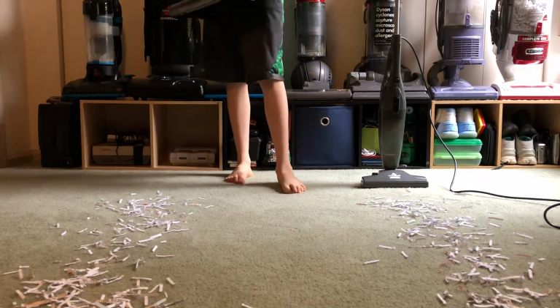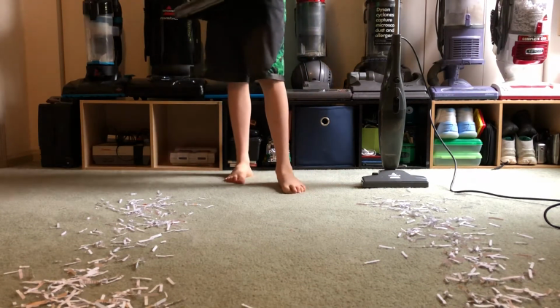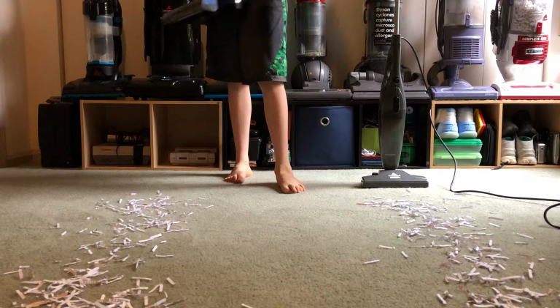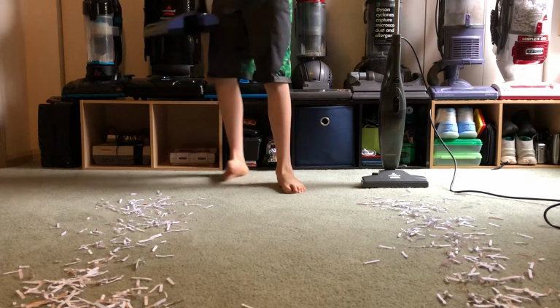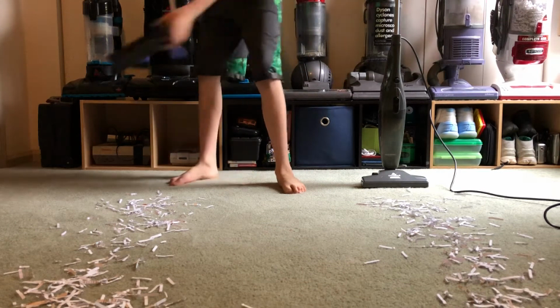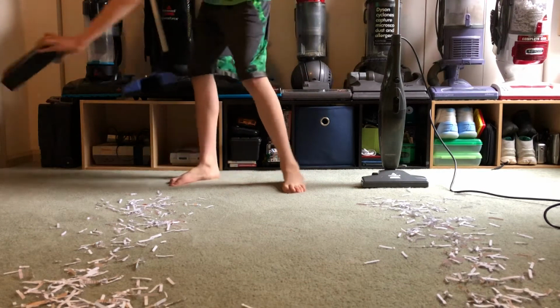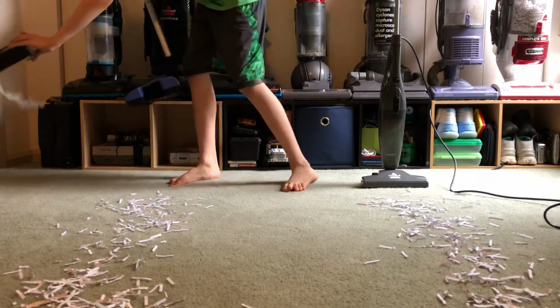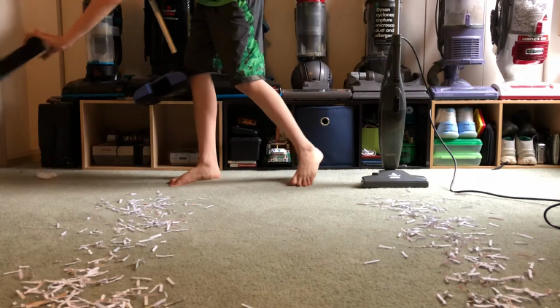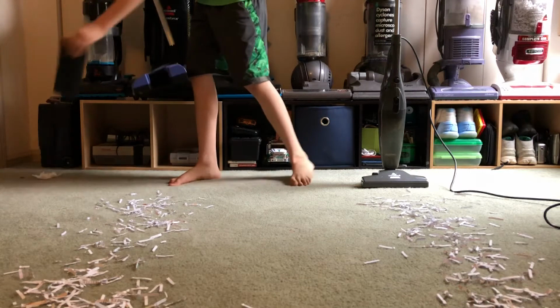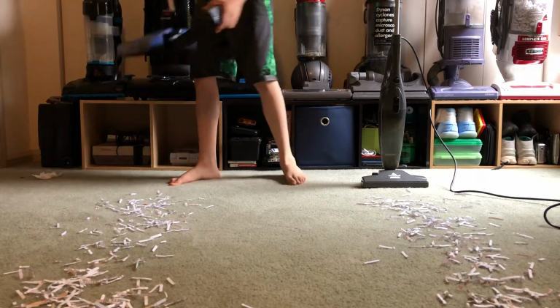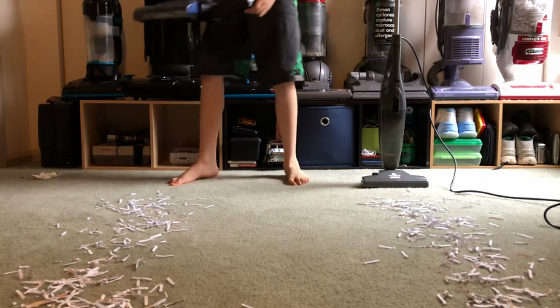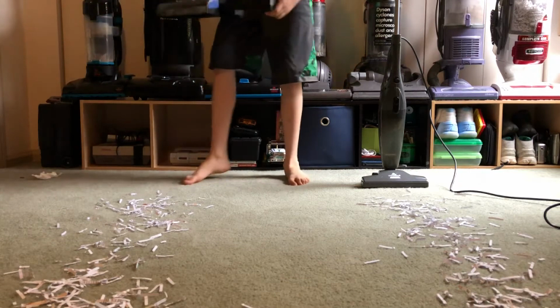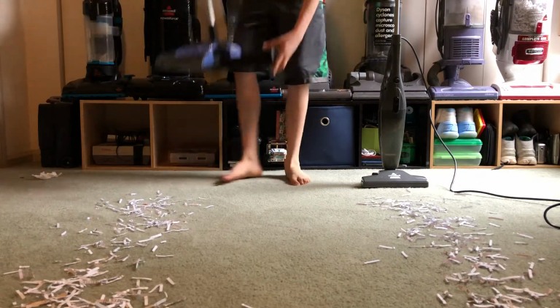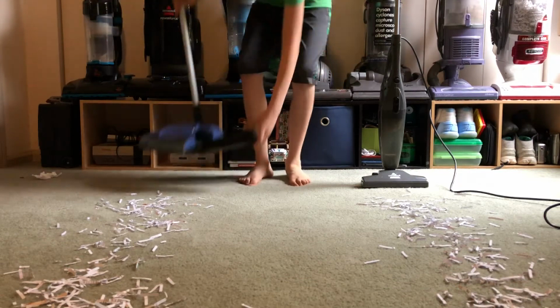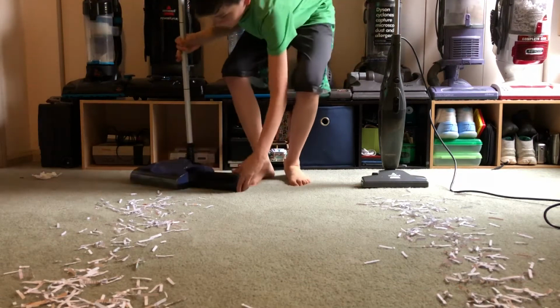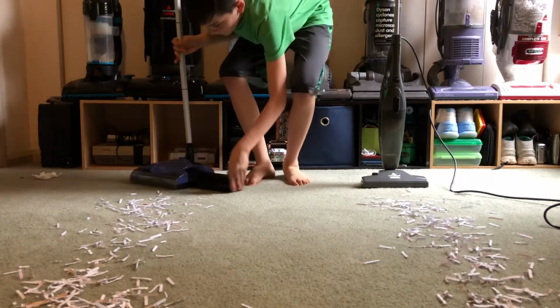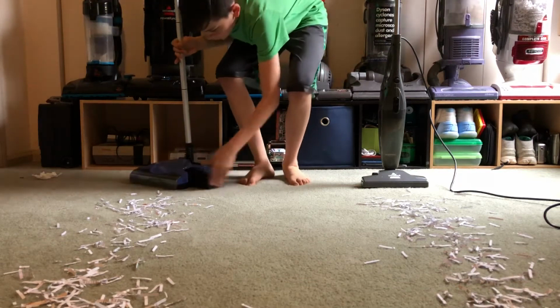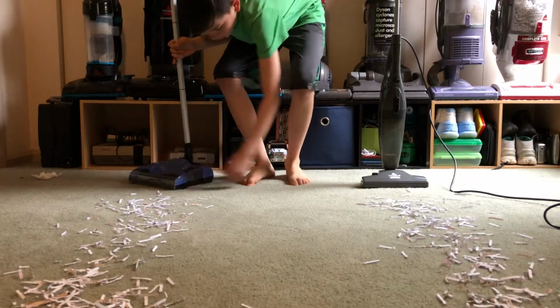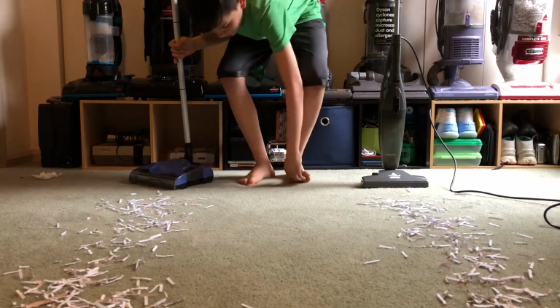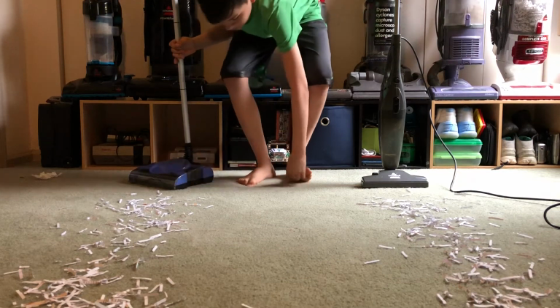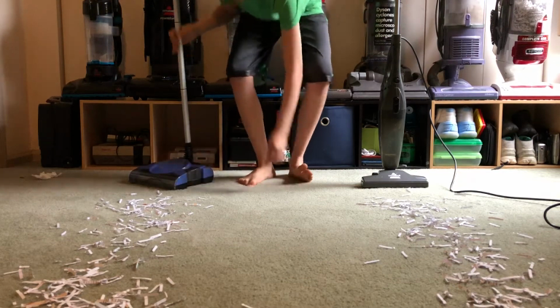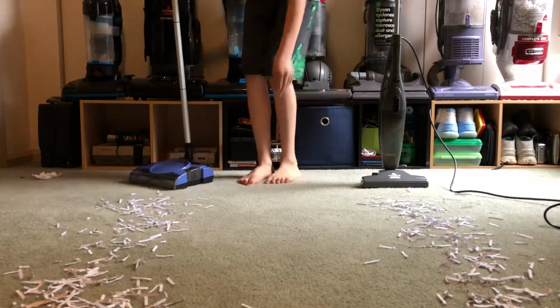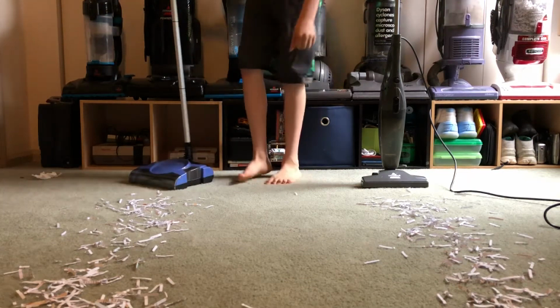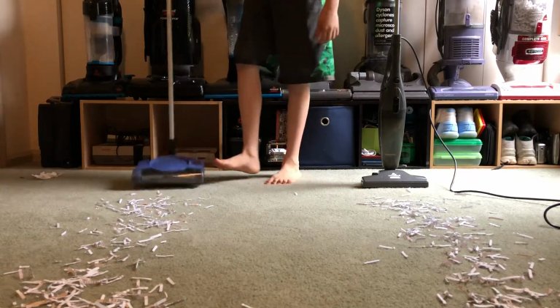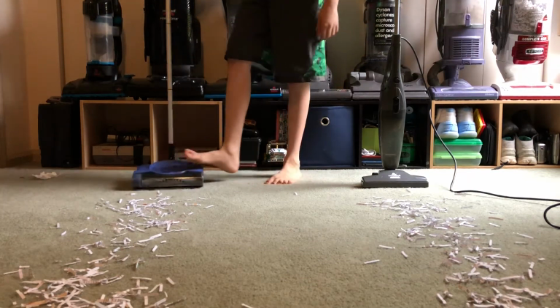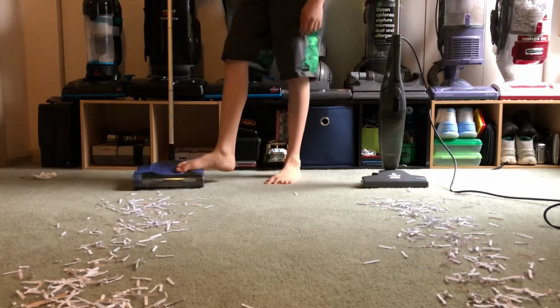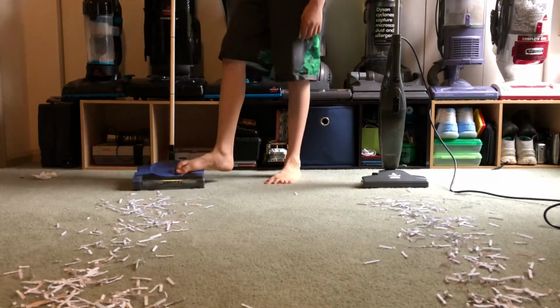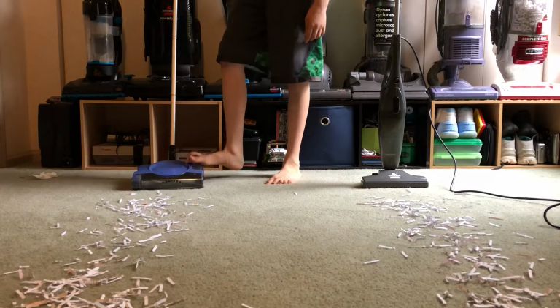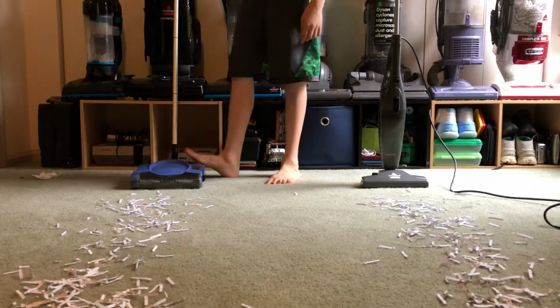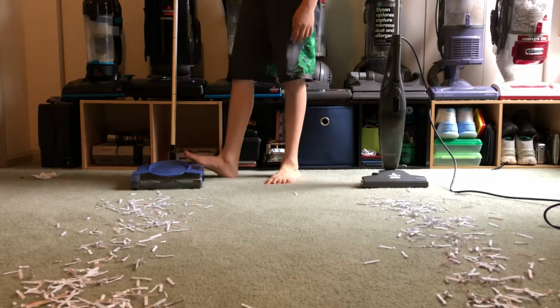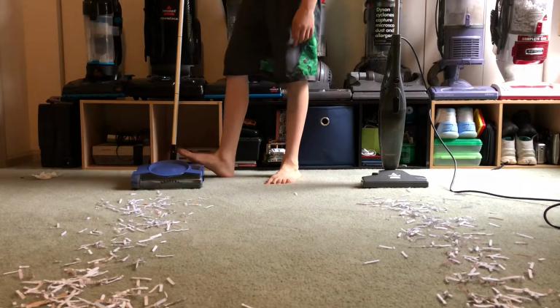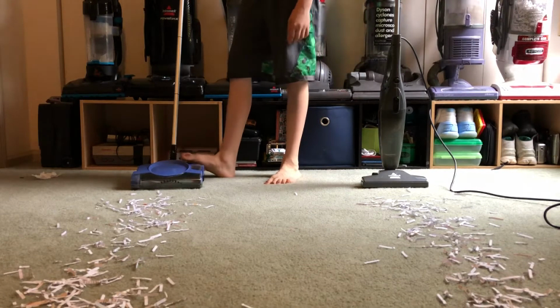I forgot to empty the Shark's dustbin, so I'm just going to do that real quickly. And first off, I'm going to do the Shark. So, here we go.